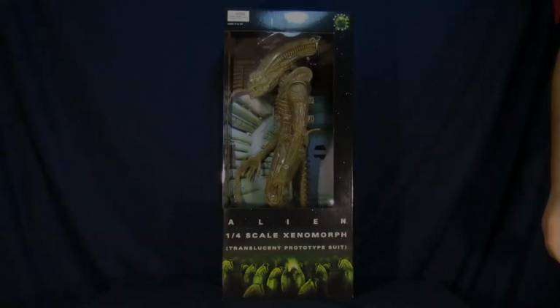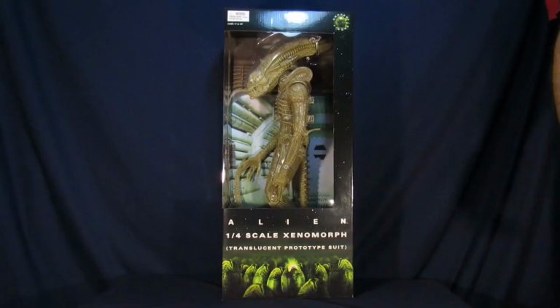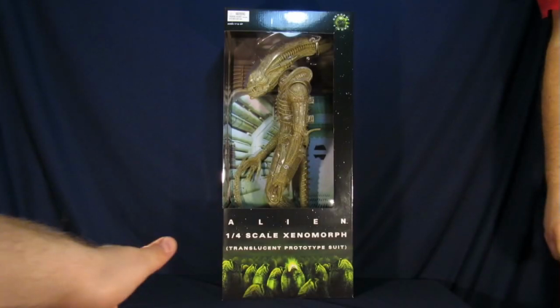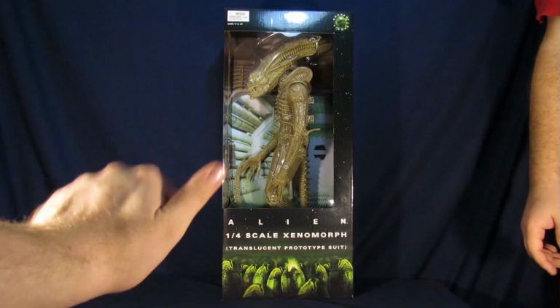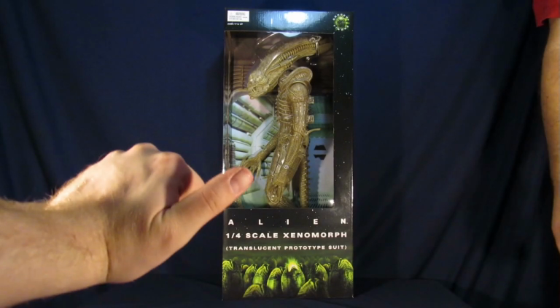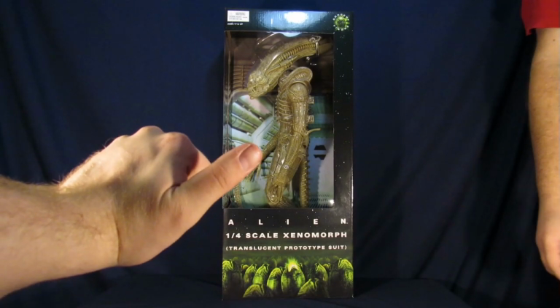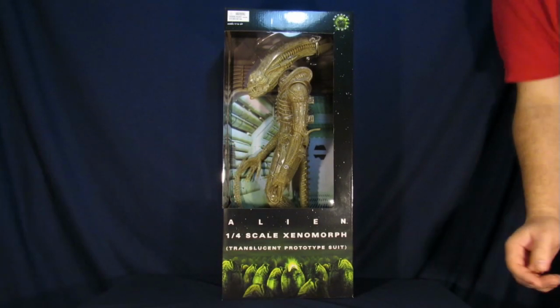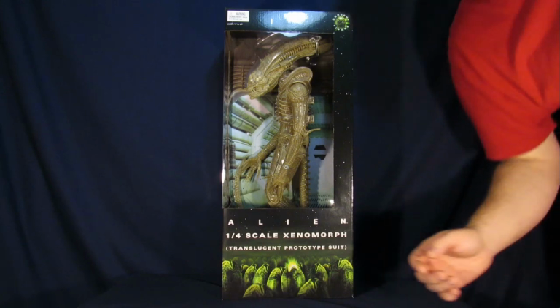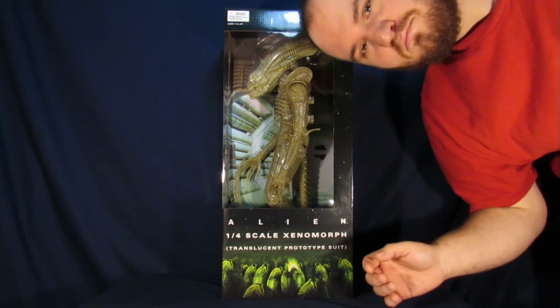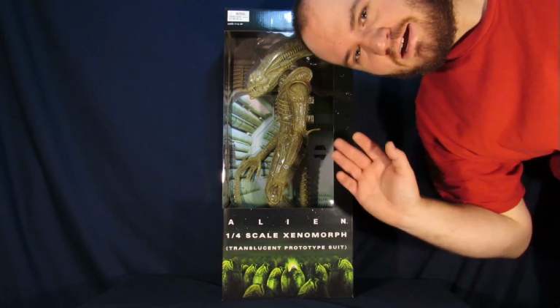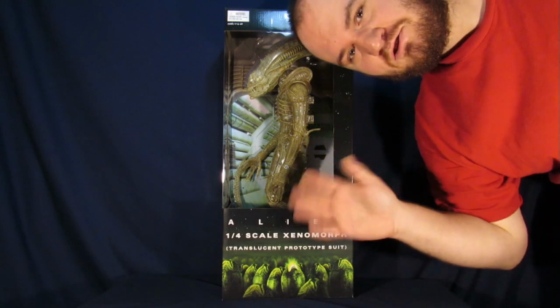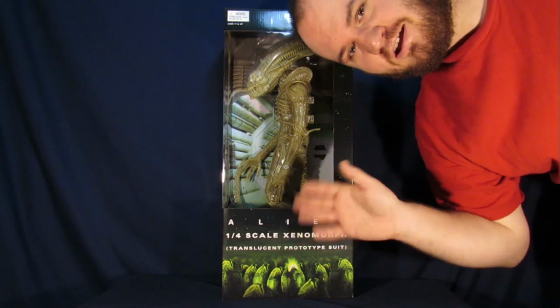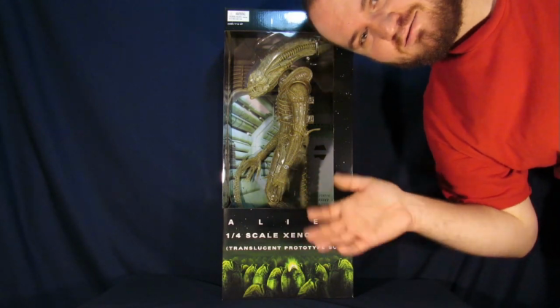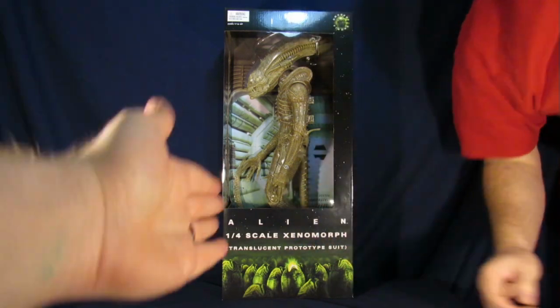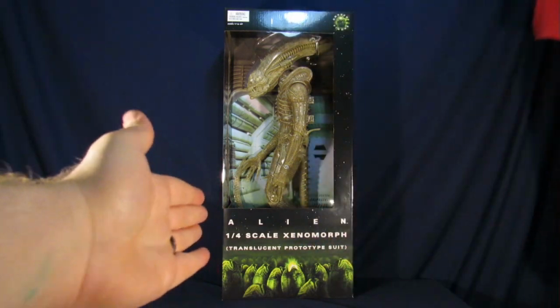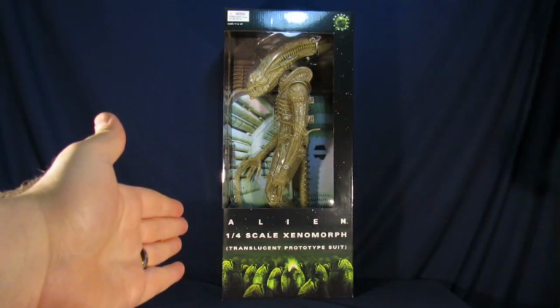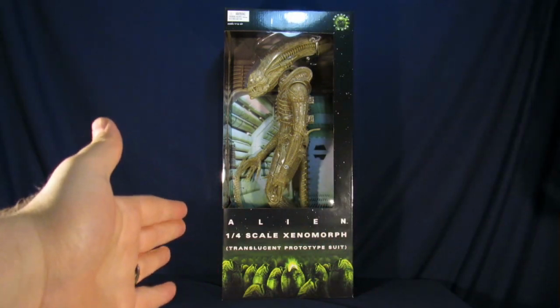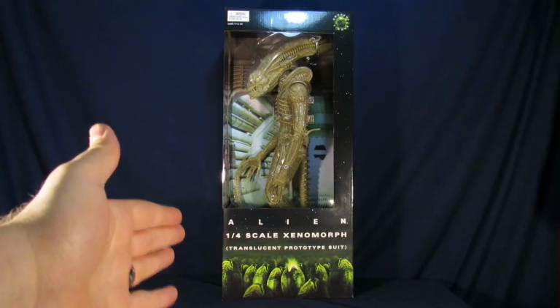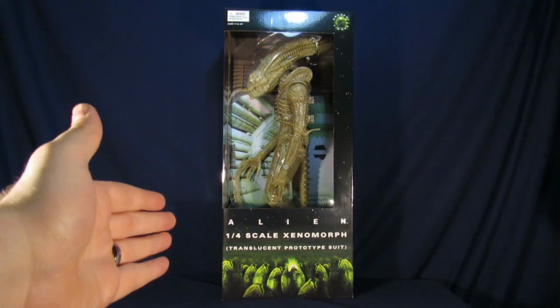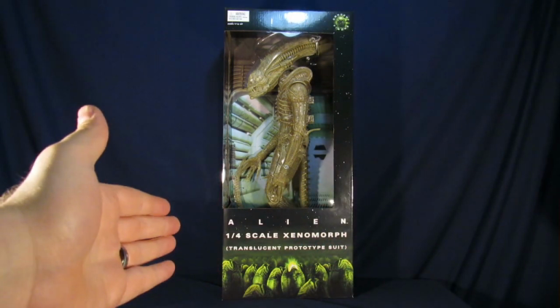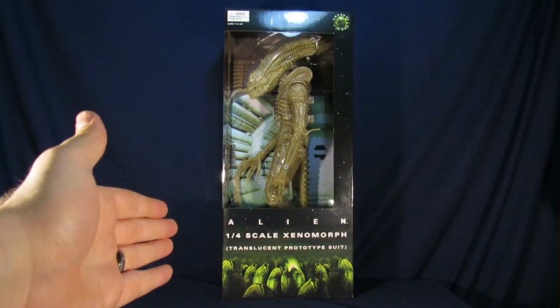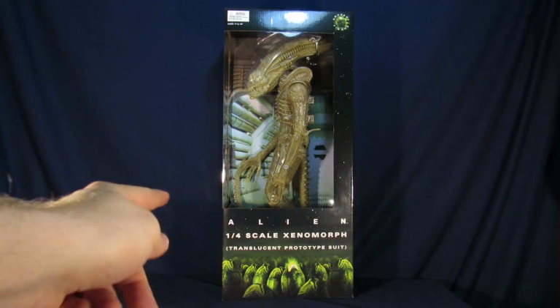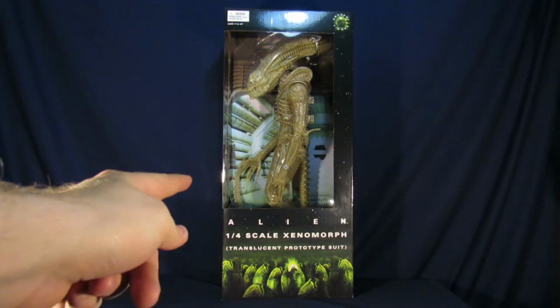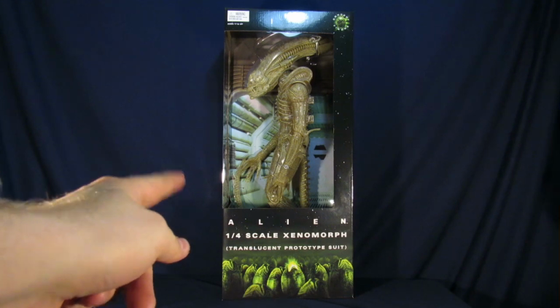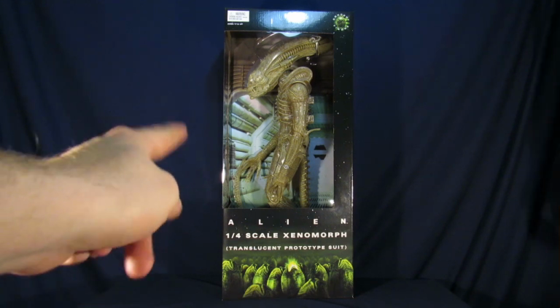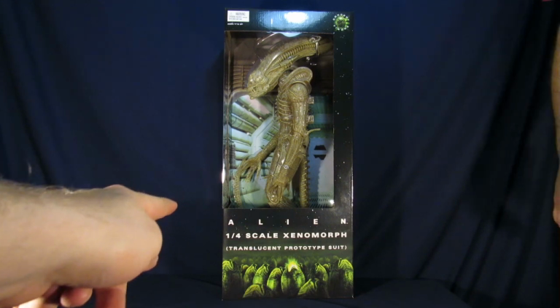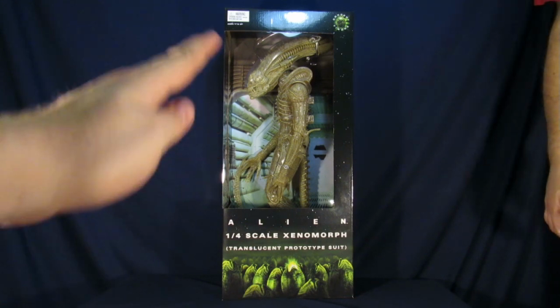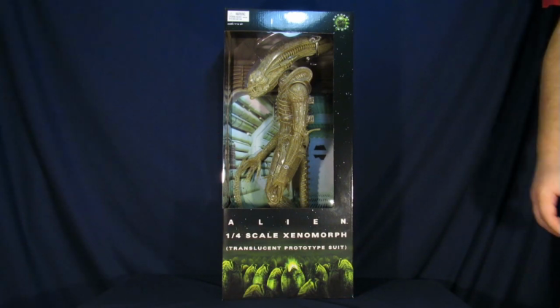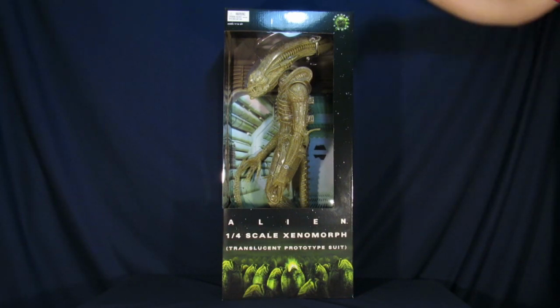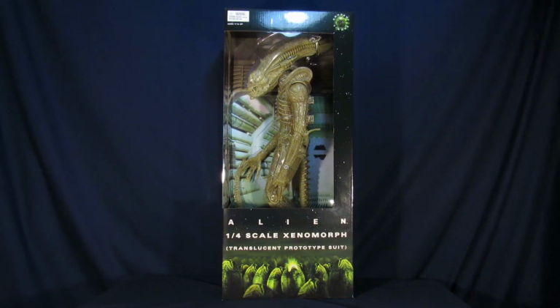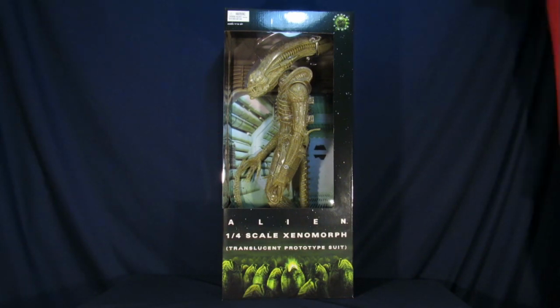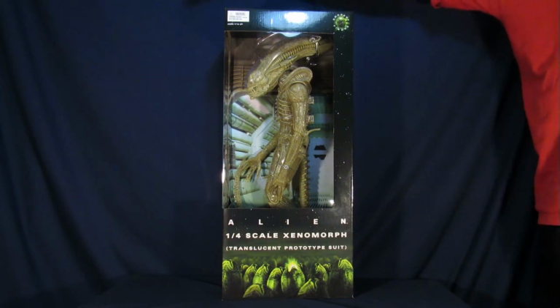Dear Angela, welcome to Super Important Reviews. My name's Steve. My name's Ernest. And today we'll be going over the NECA Alien 1/4 Scale Xenomorph, the Translucent Prototype.